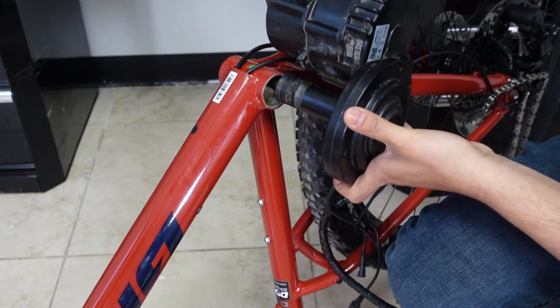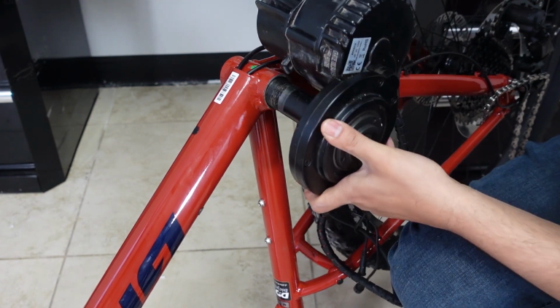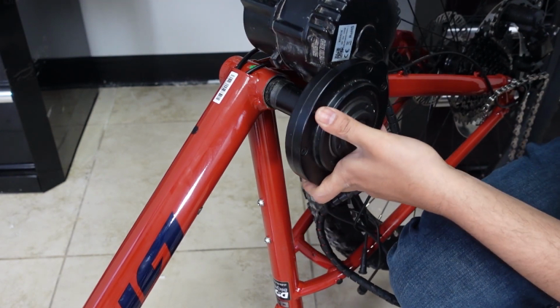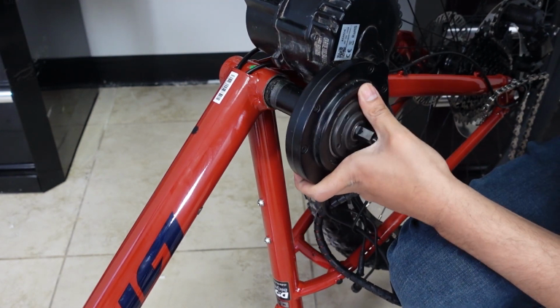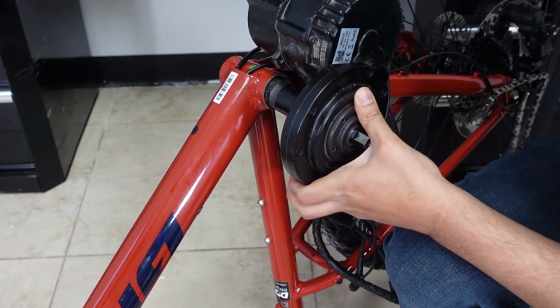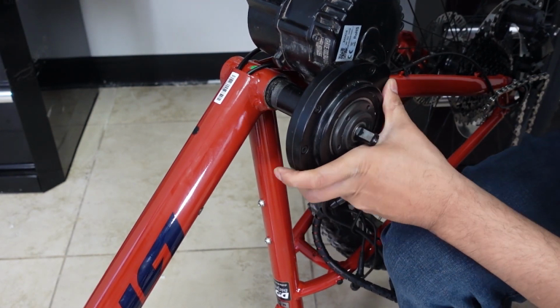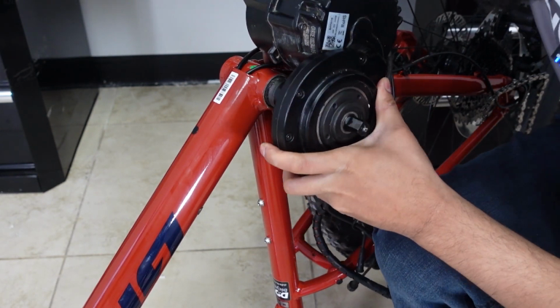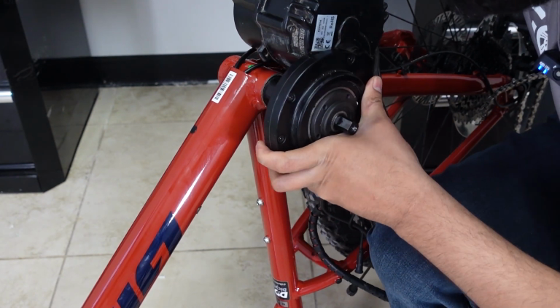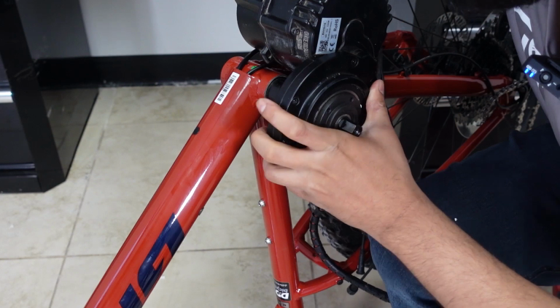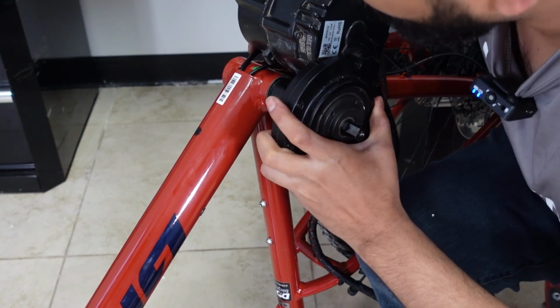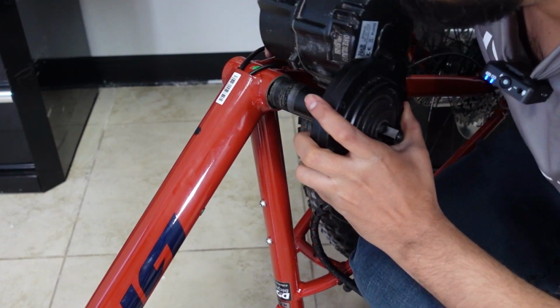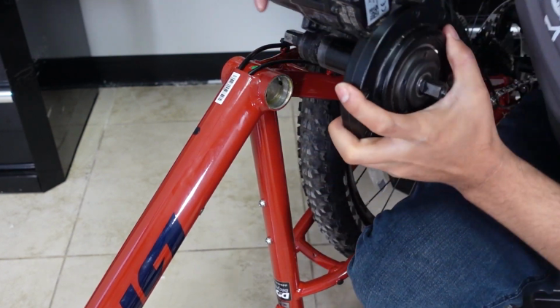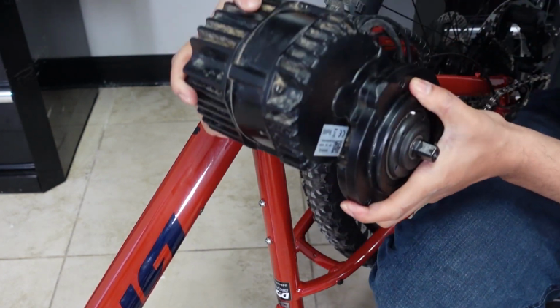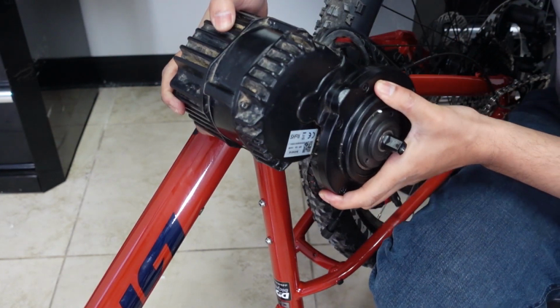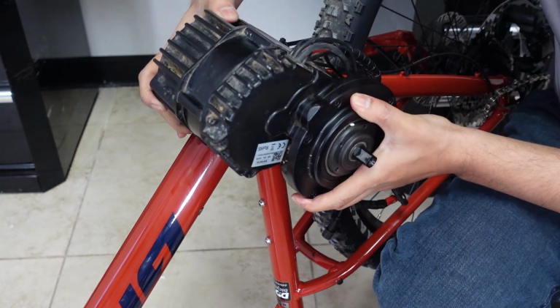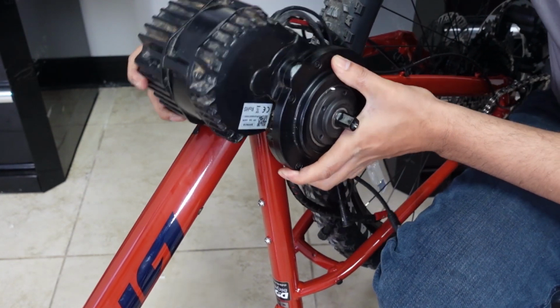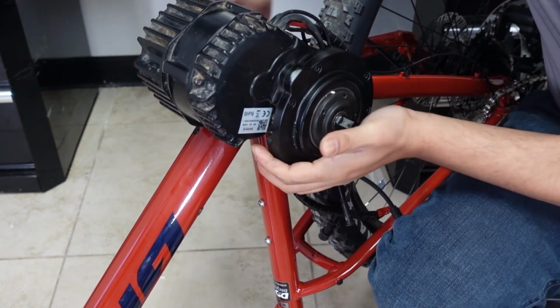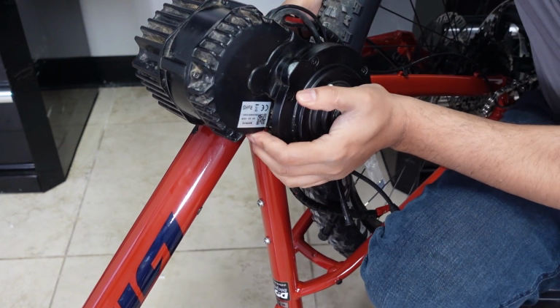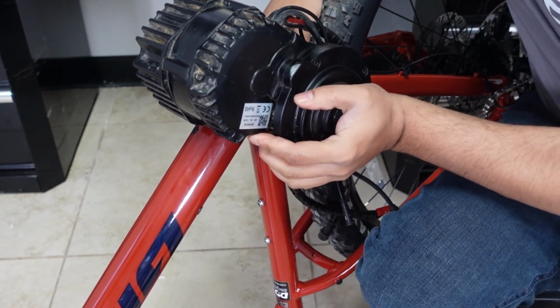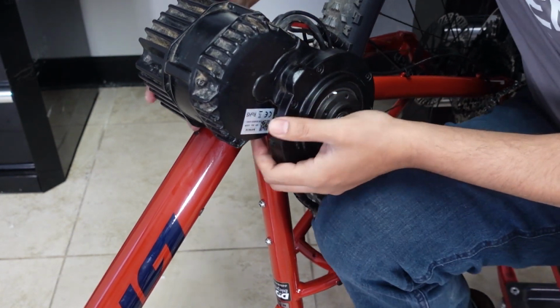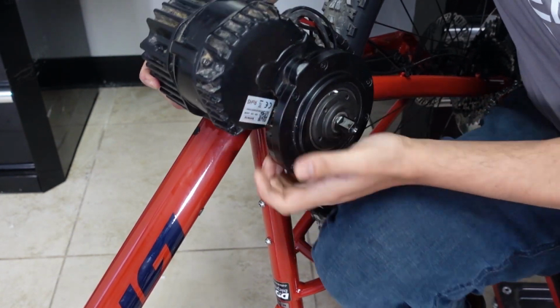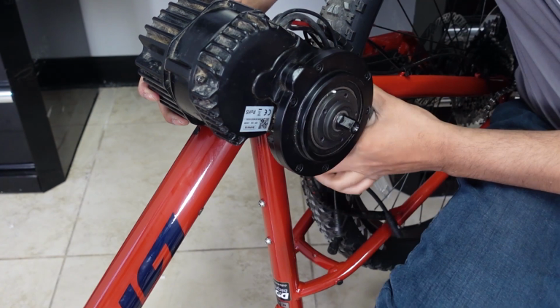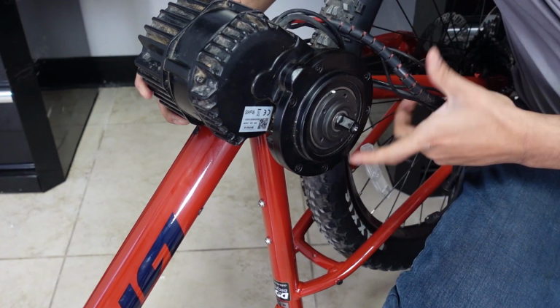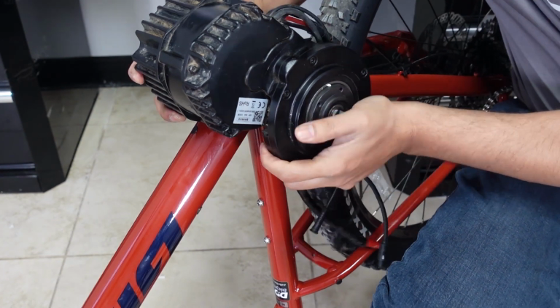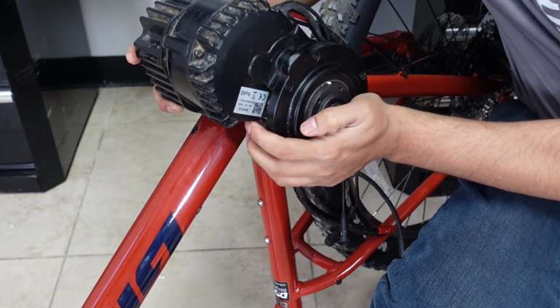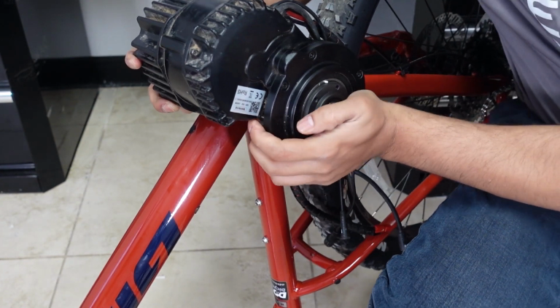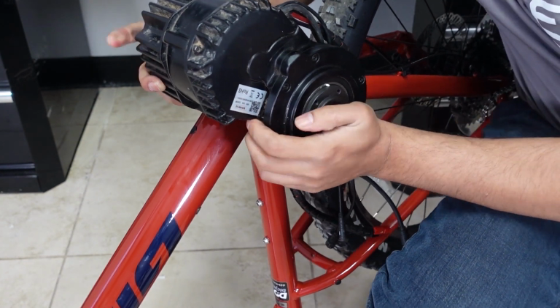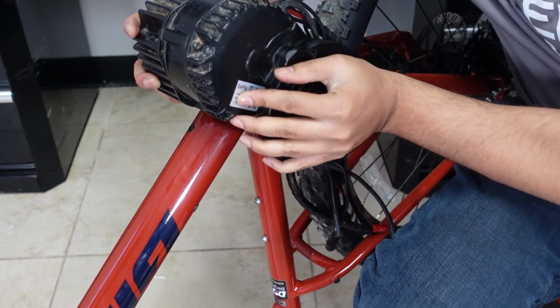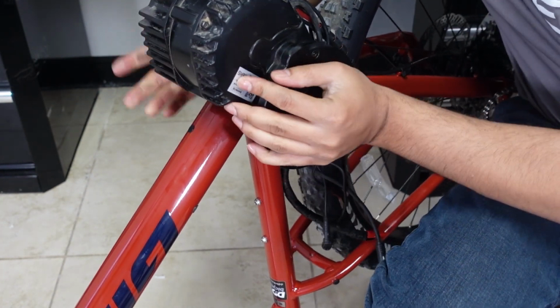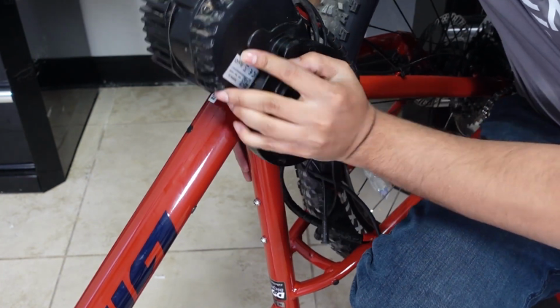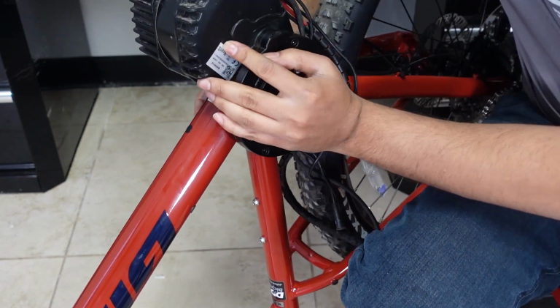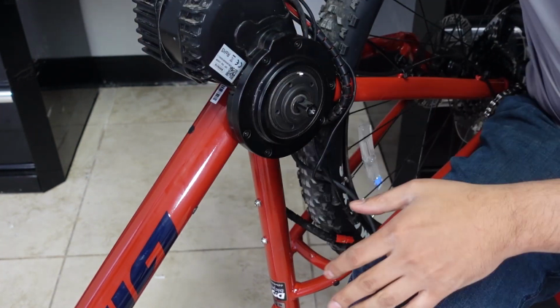Let me show you — this goes in nice and clean. It should go nice and clean. There we go.